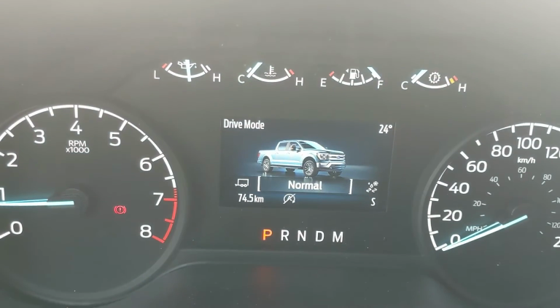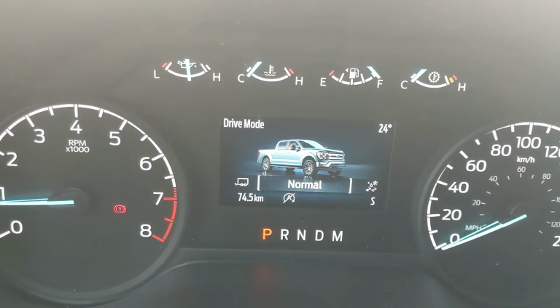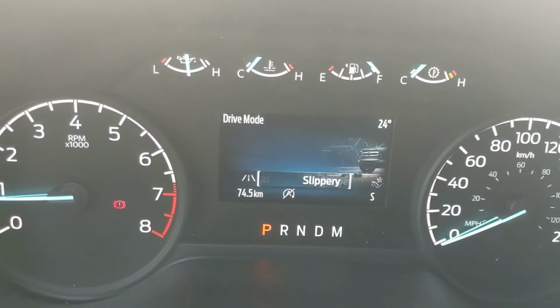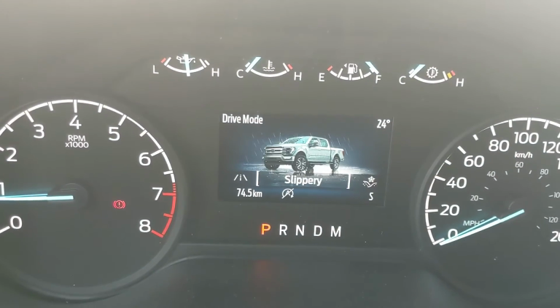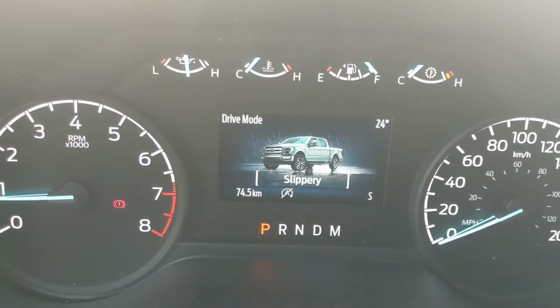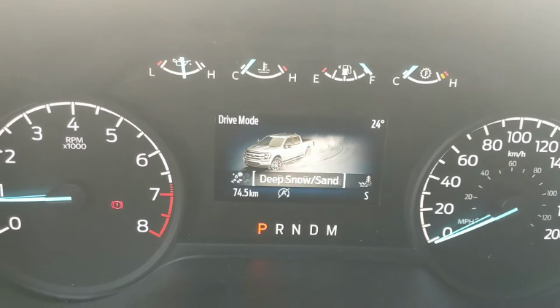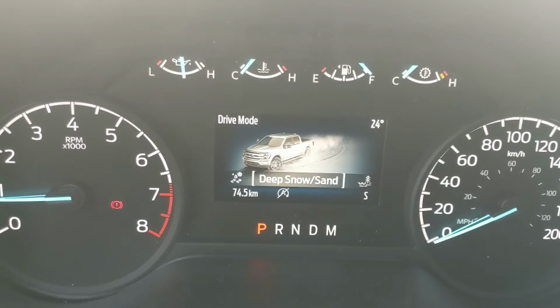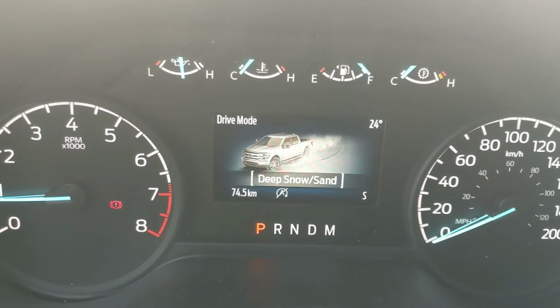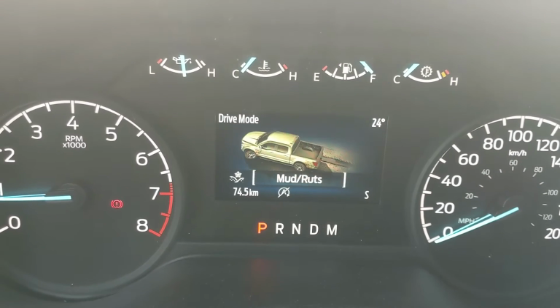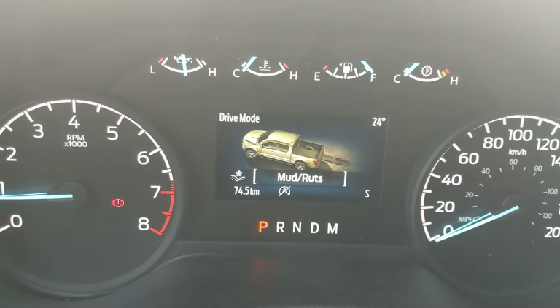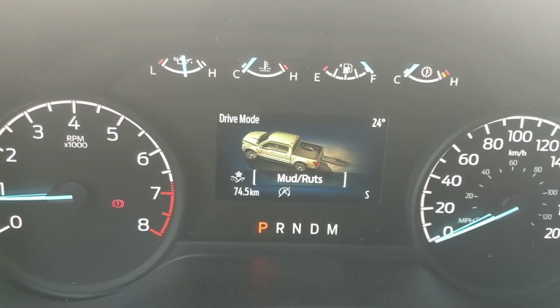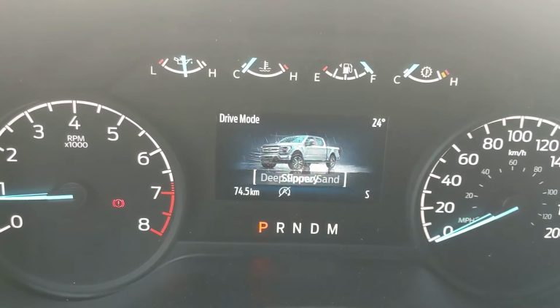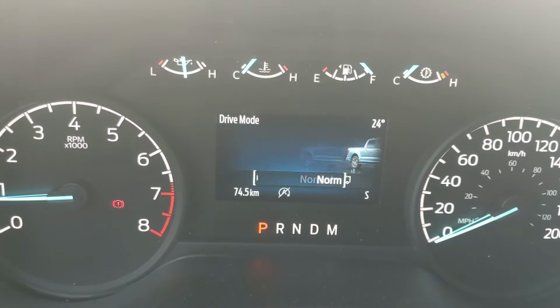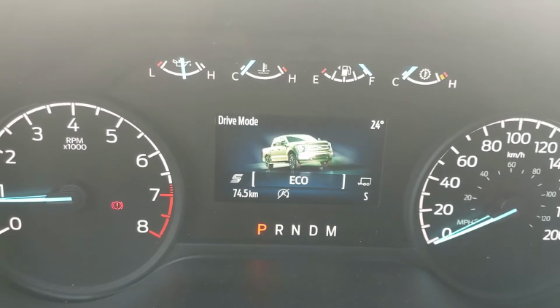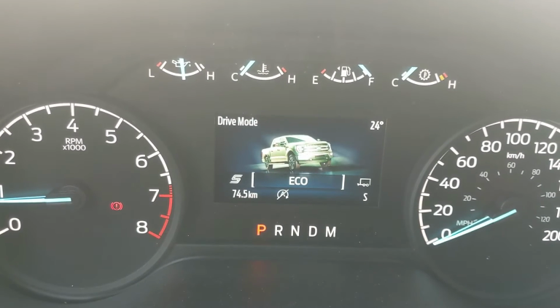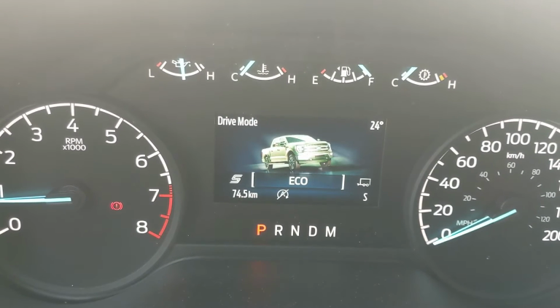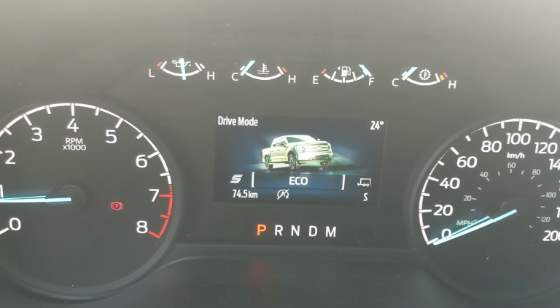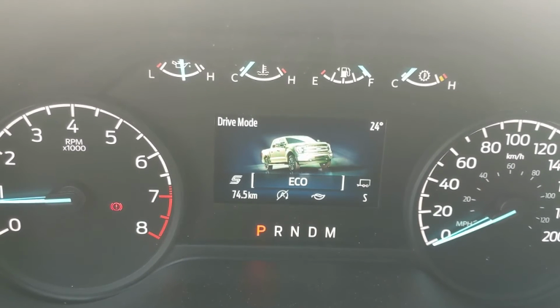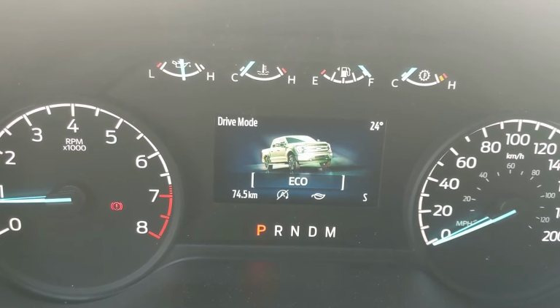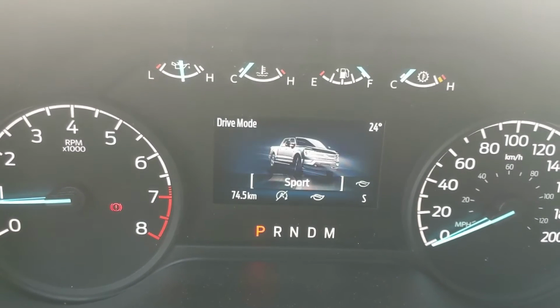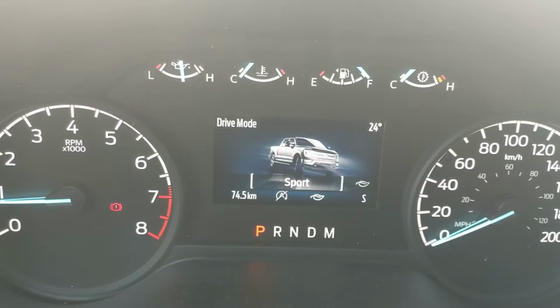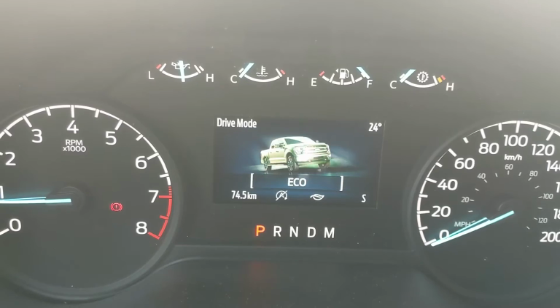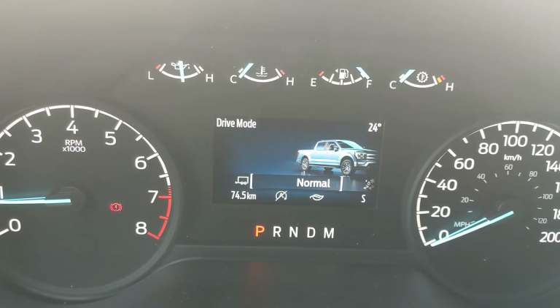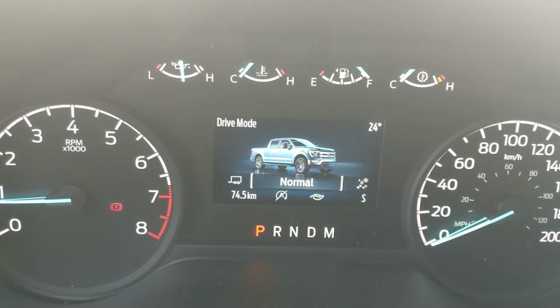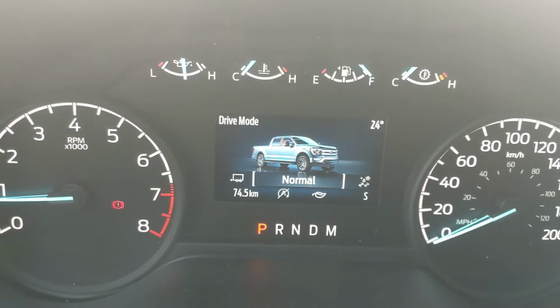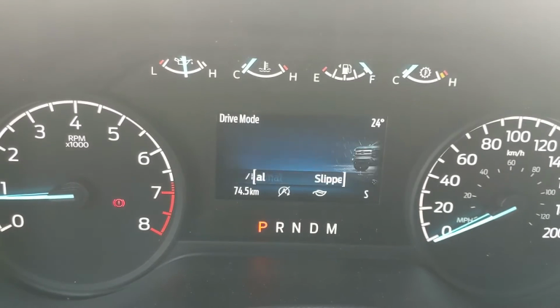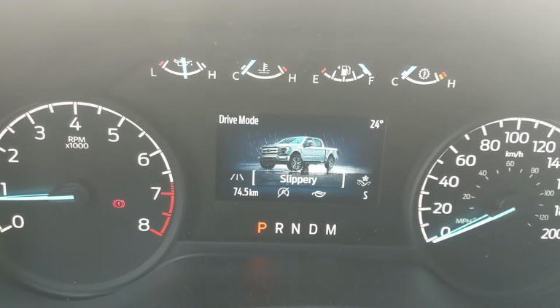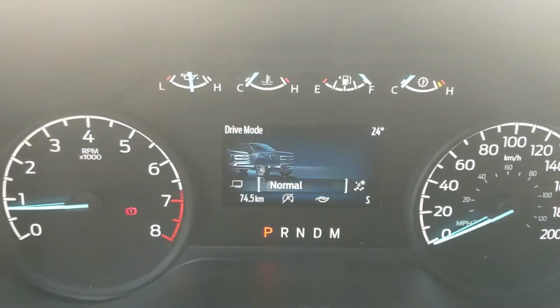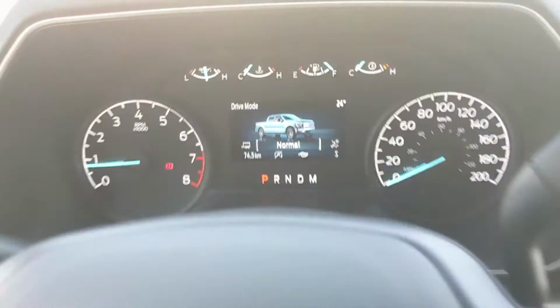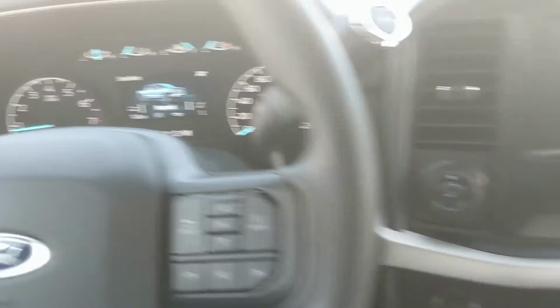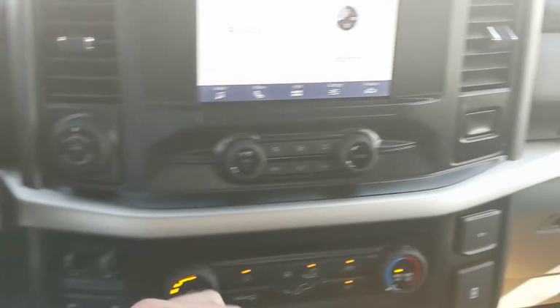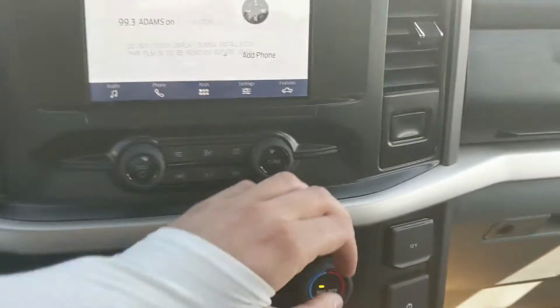Drive modes include normal, slippery, deep snow/sand, and mud ruts. Then on the opposite end you have eco, sport, and tow/haul mode, so you can customize your driving experience a bit there.